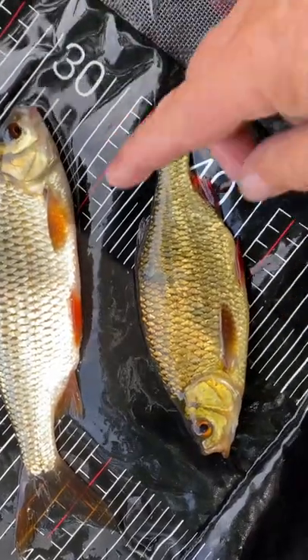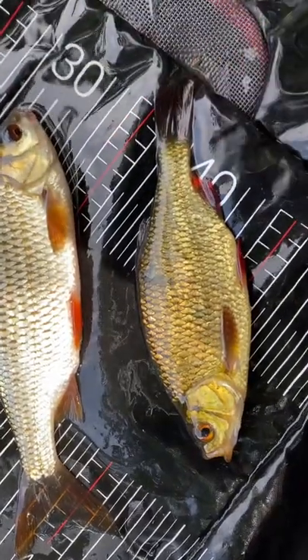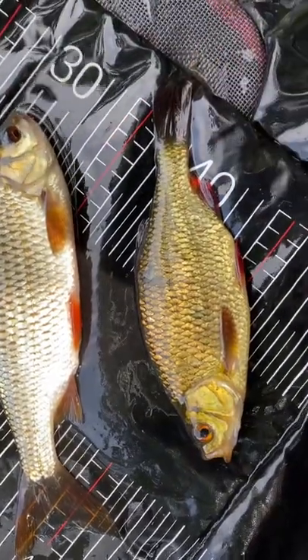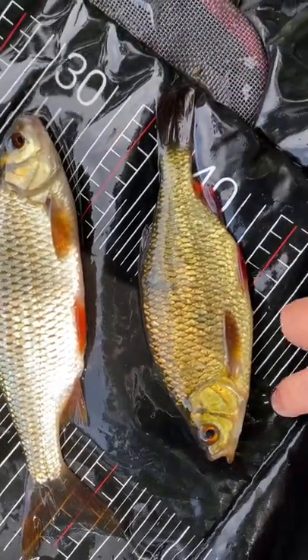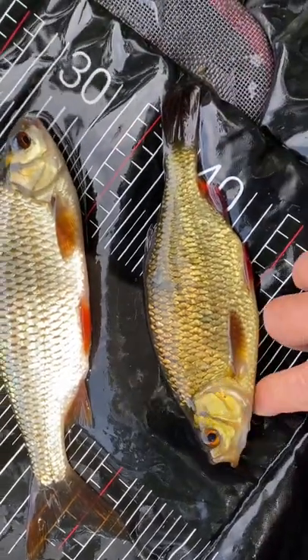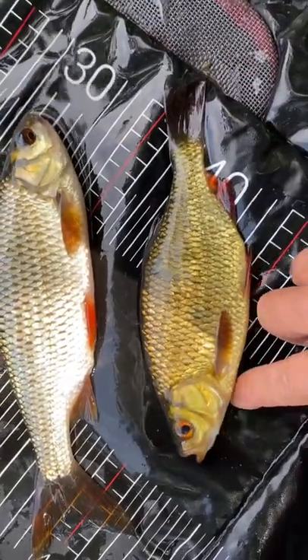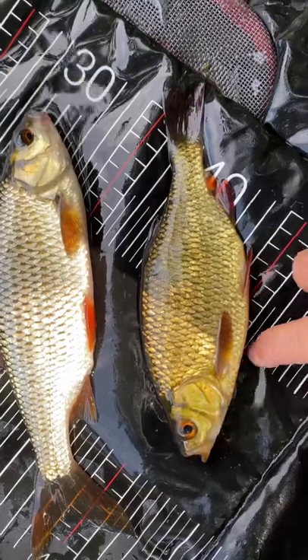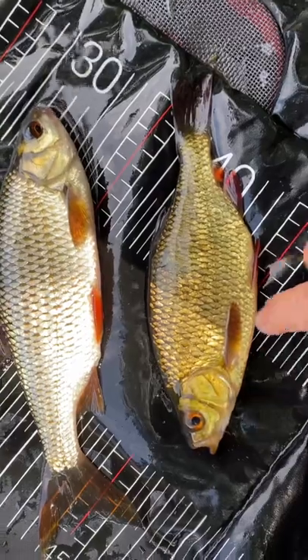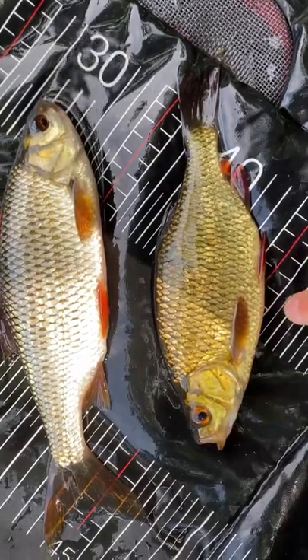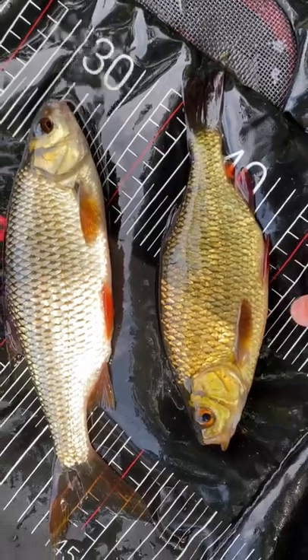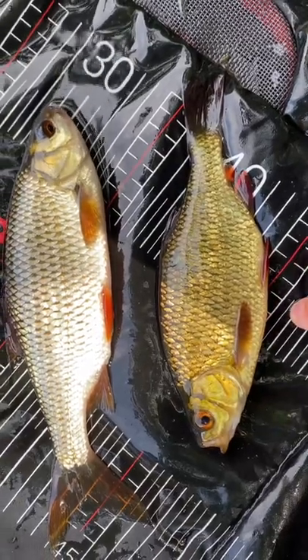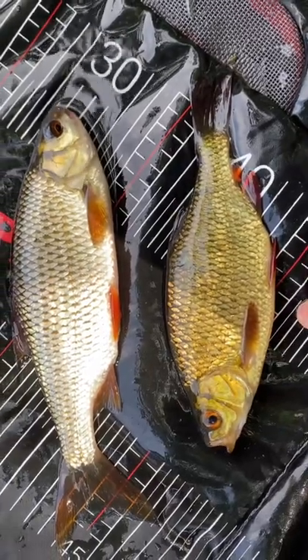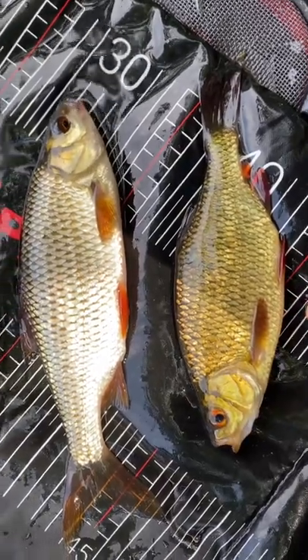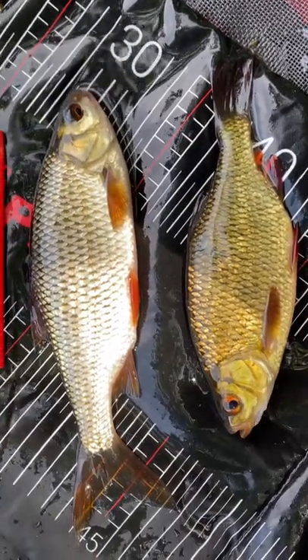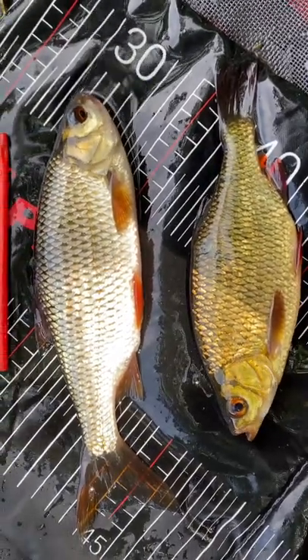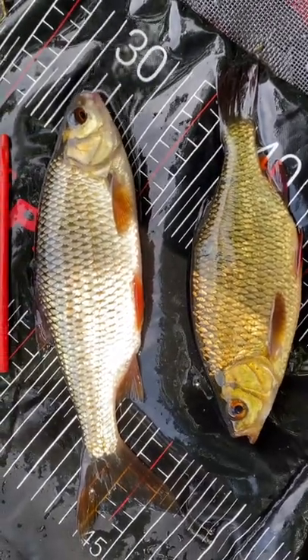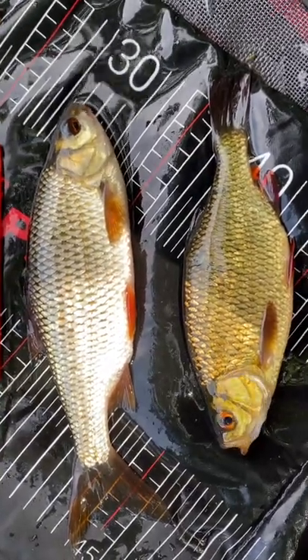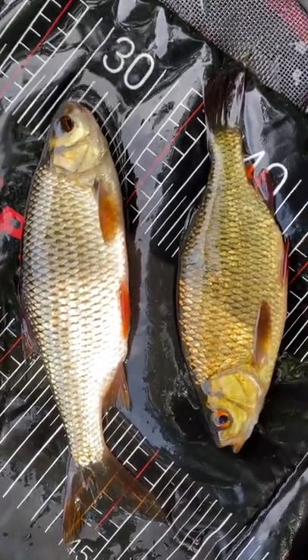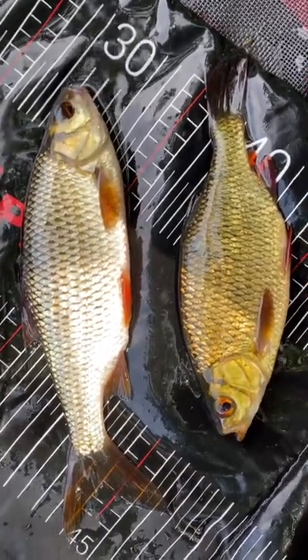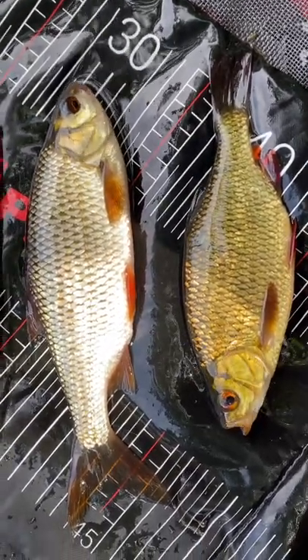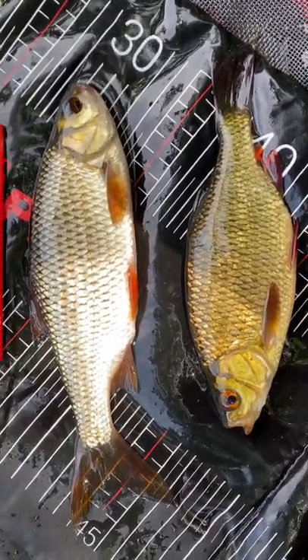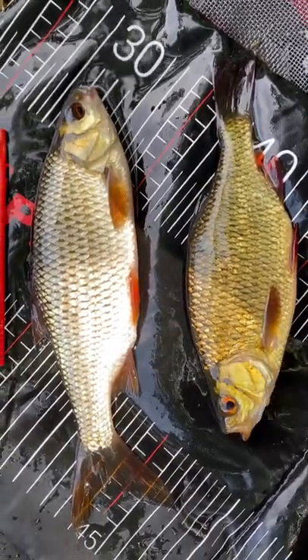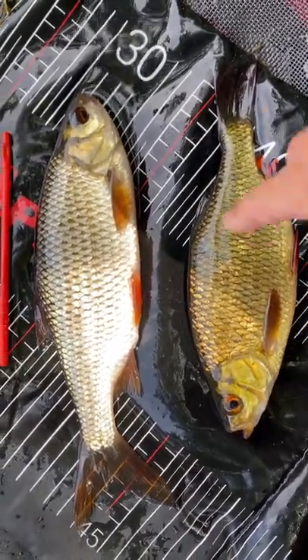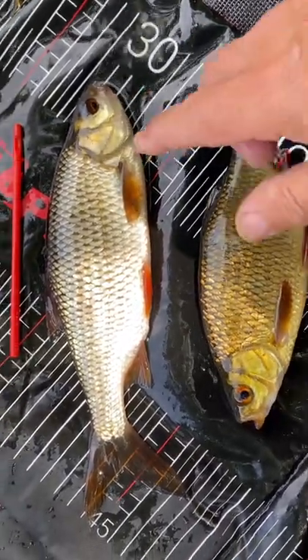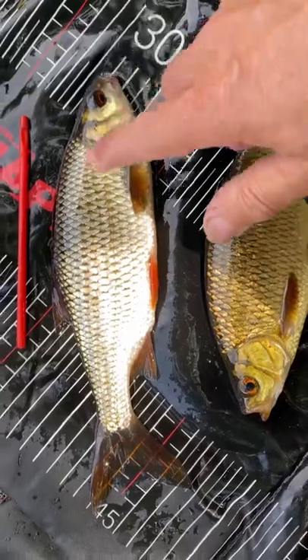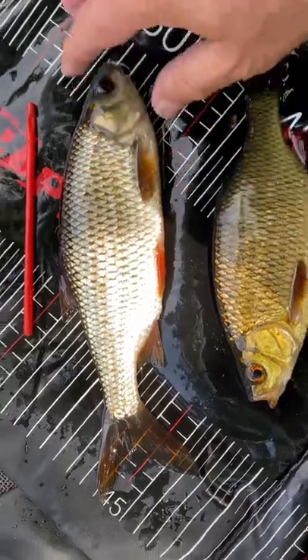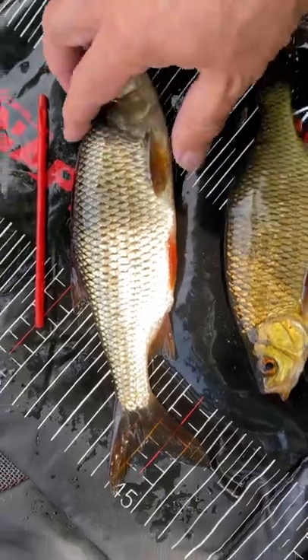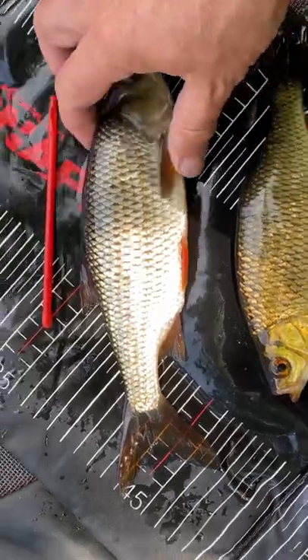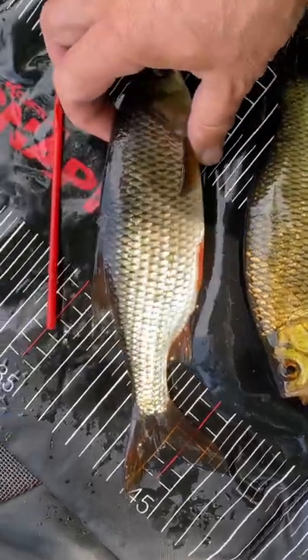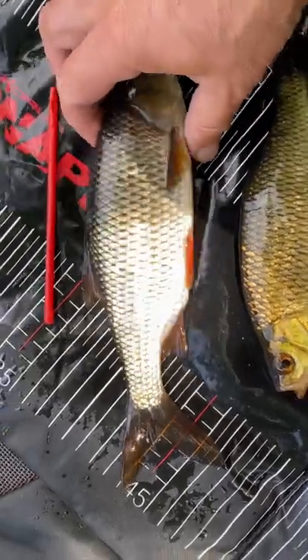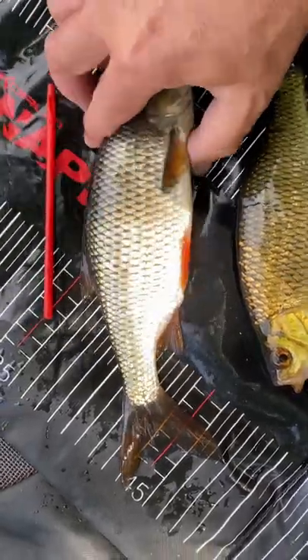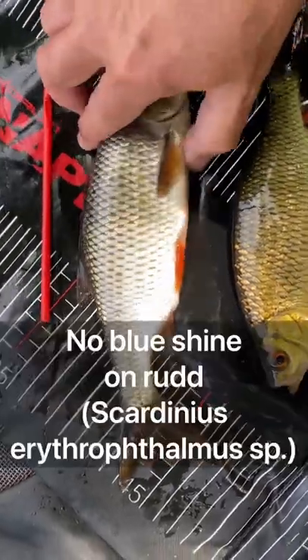Both have red fins. When they're juveniles, rudd look more of a silvery colour, but the roach are really quite easy to identify because when you turn them in the light you get that blue shine.